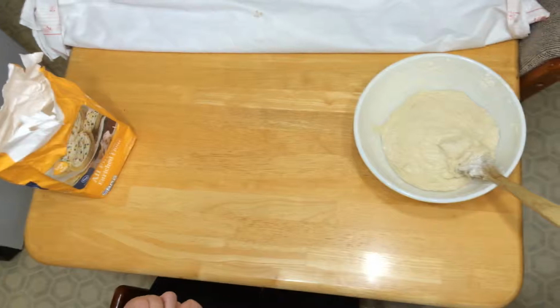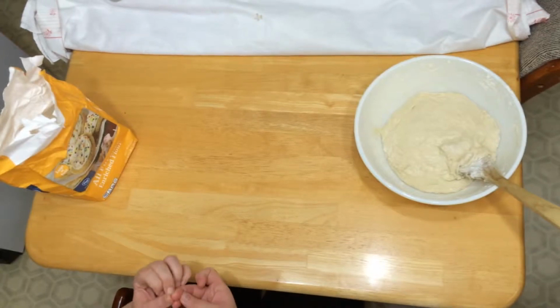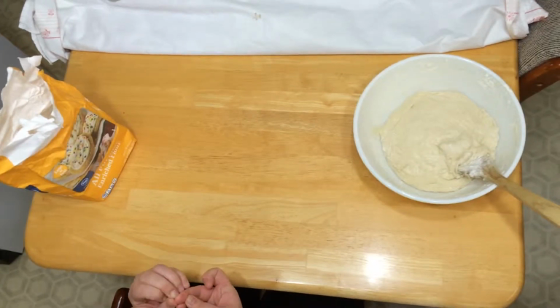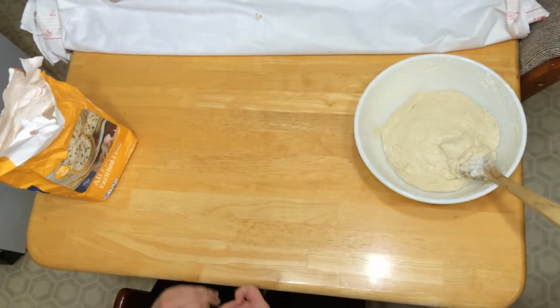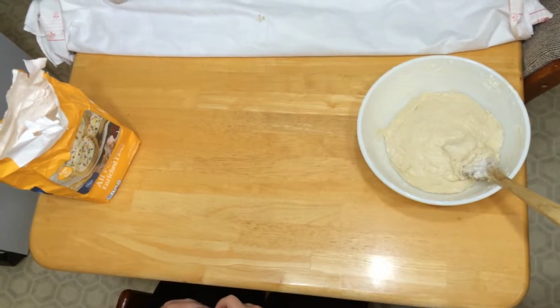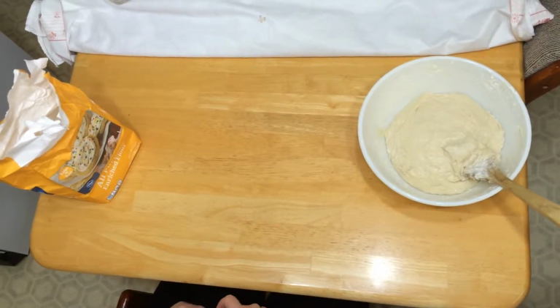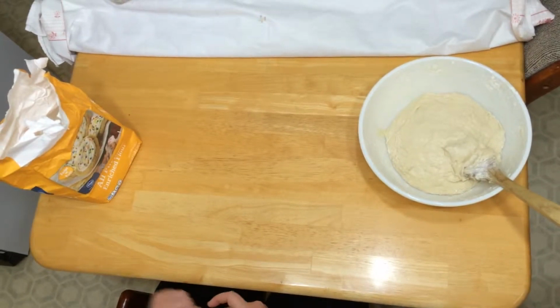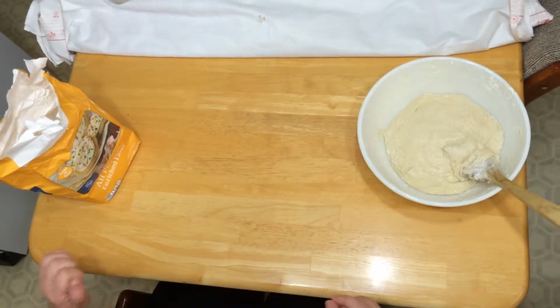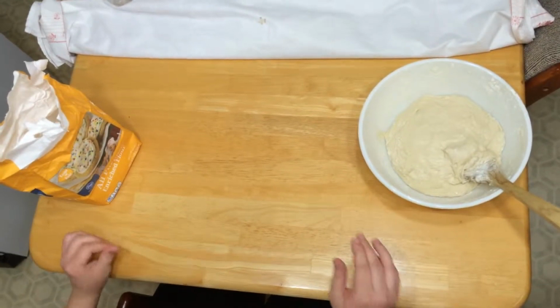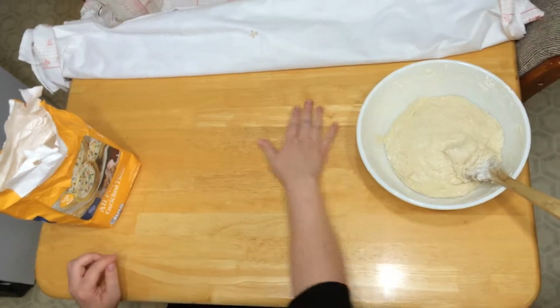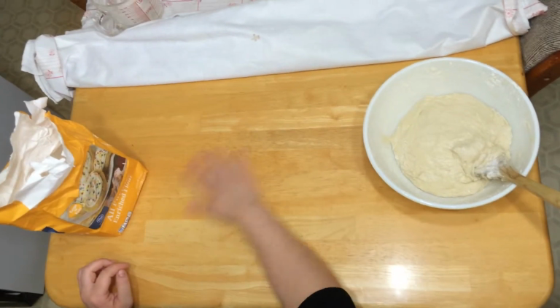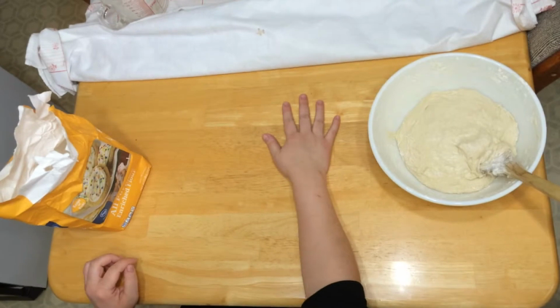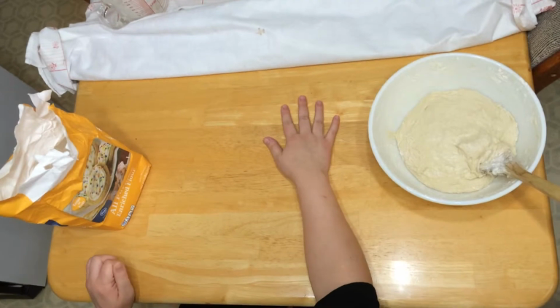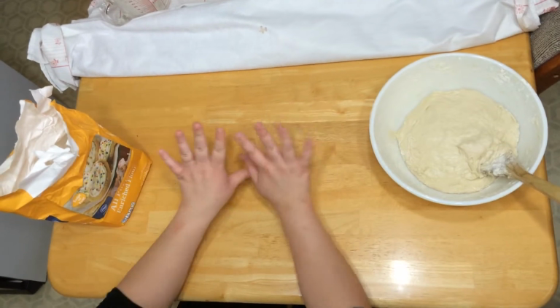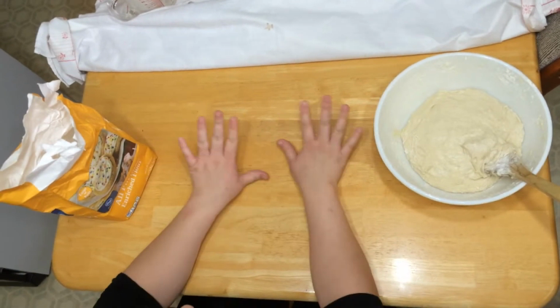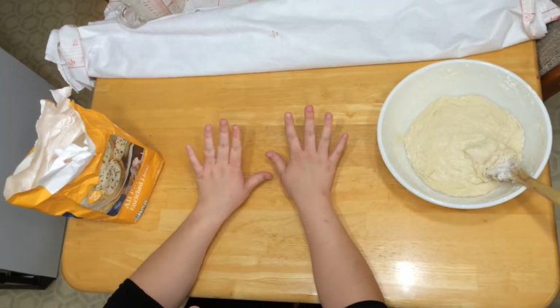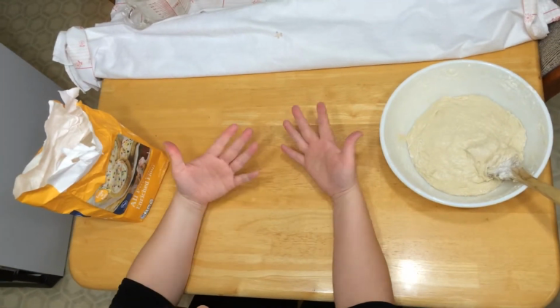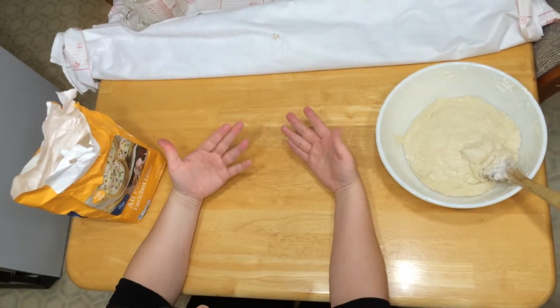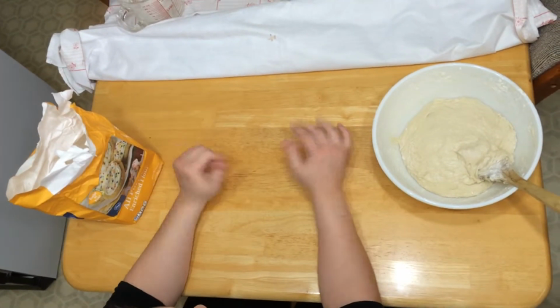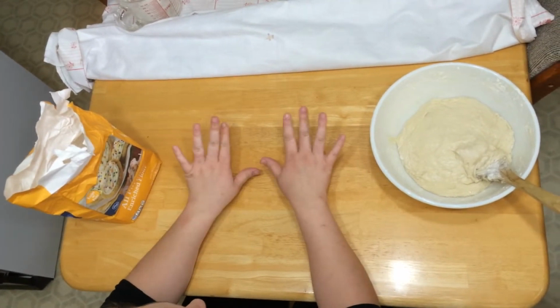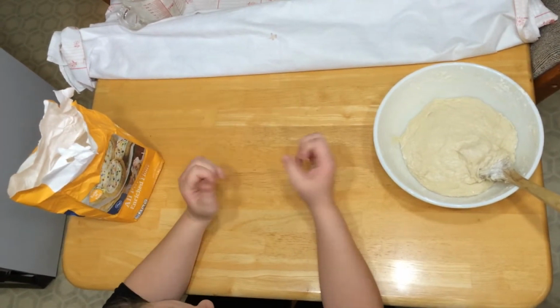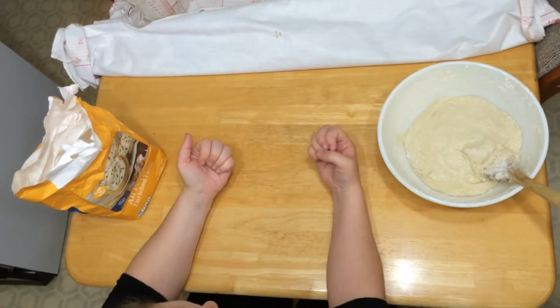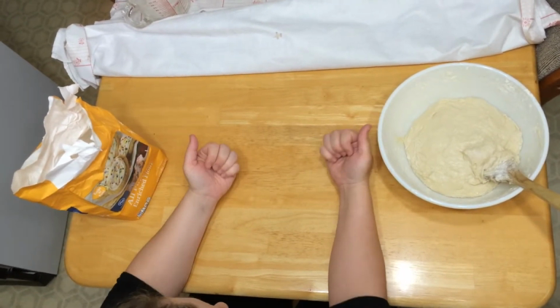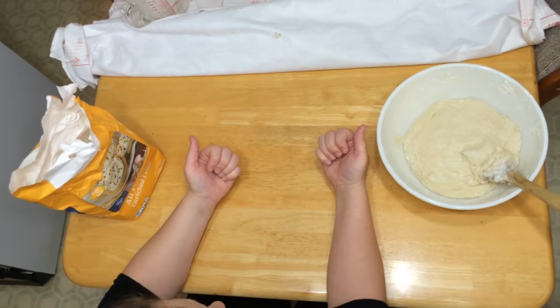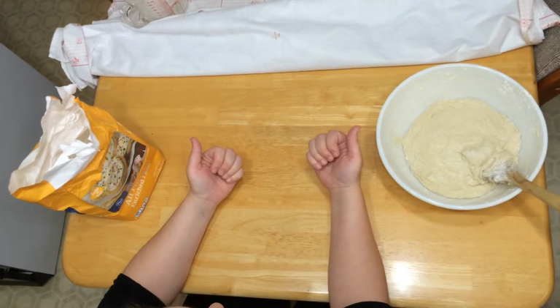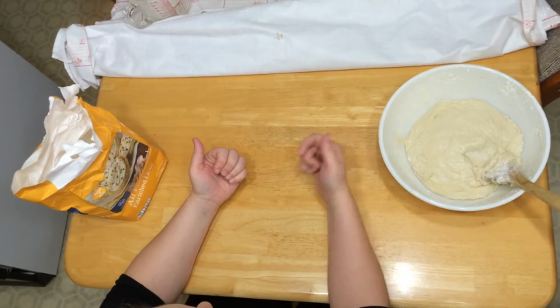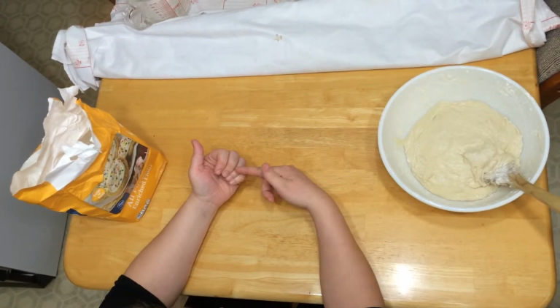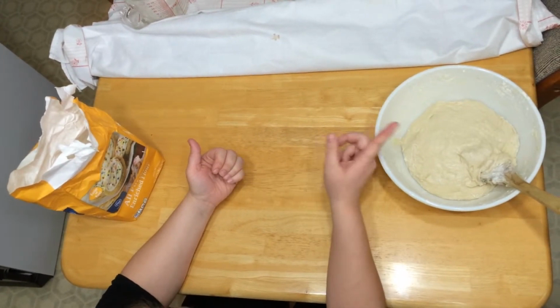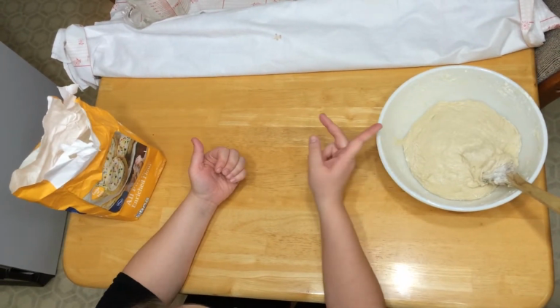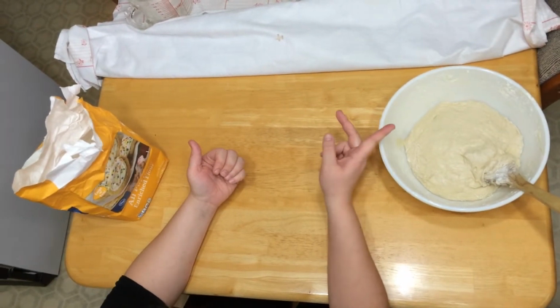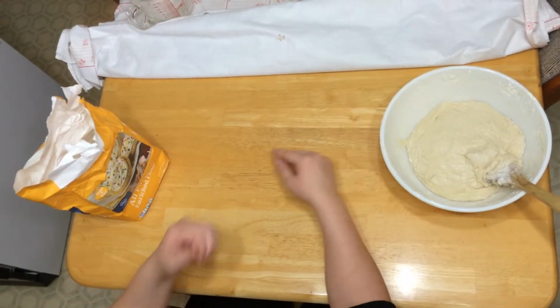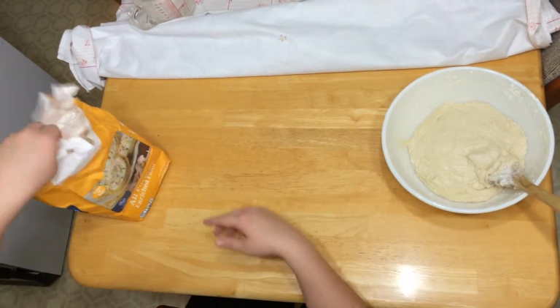I'm going to show how to knead bread dough now. You want to start out with a clean table surface. Make sure your hands are clean — no lotions, no creams, no jewelry, especially no fingernail polish because that can actually get stuck to your bread dough.